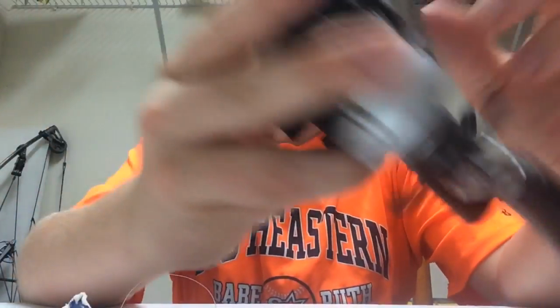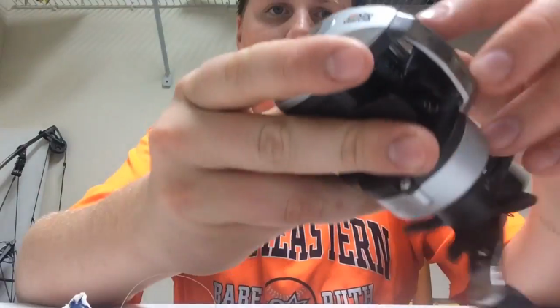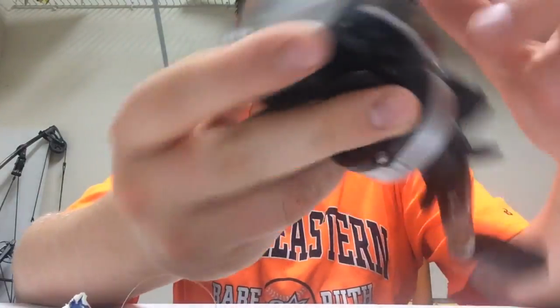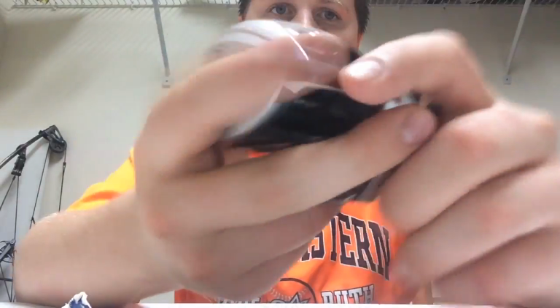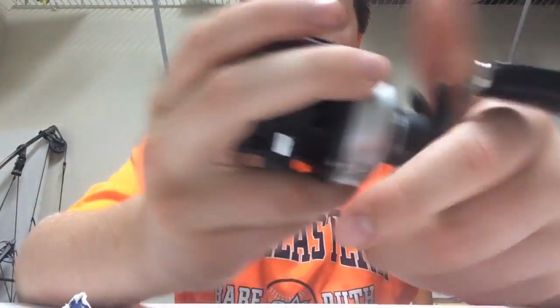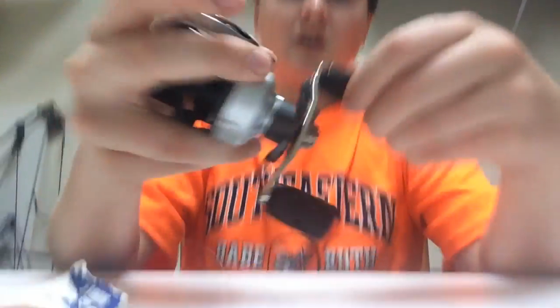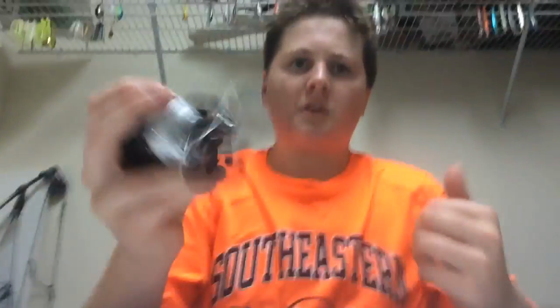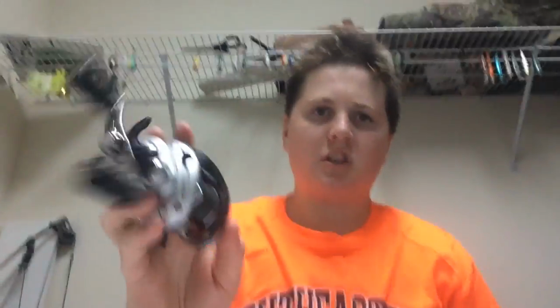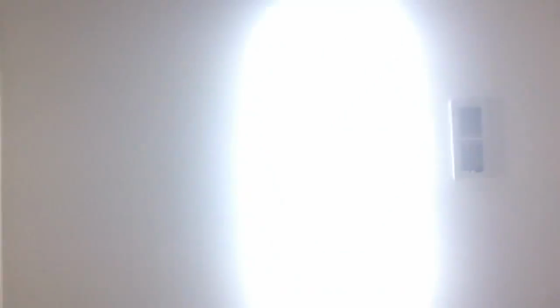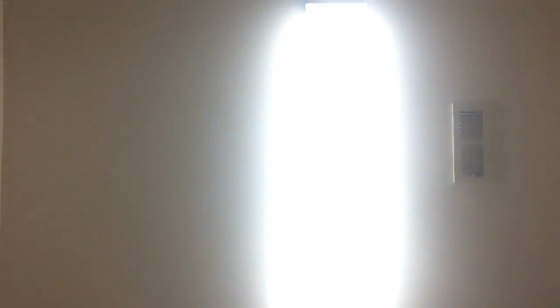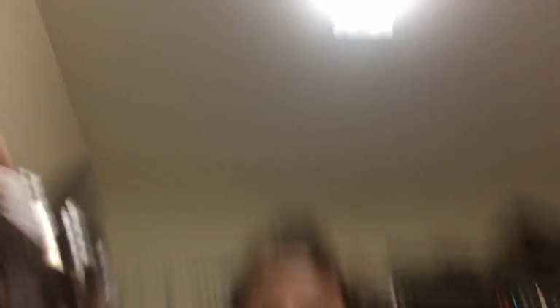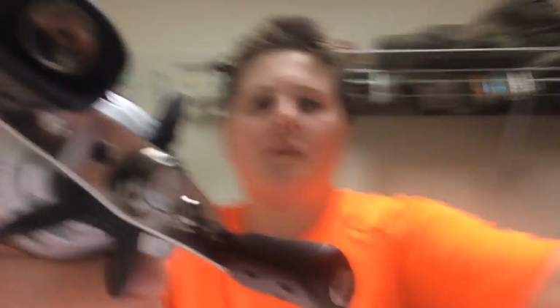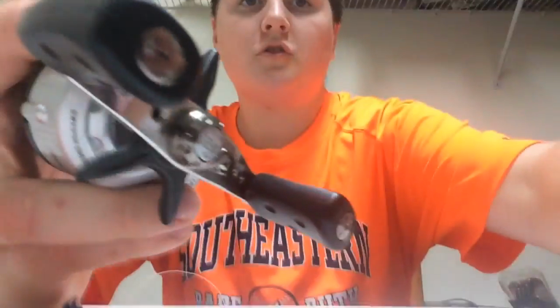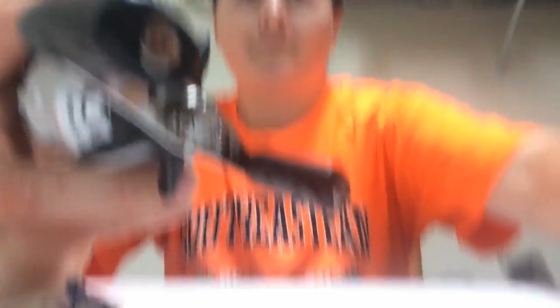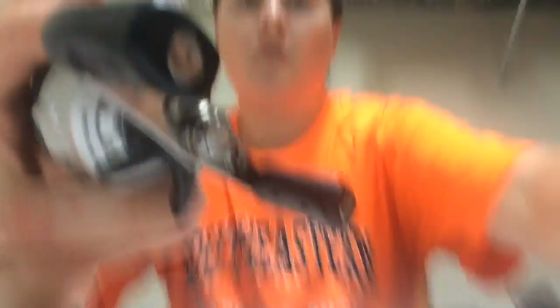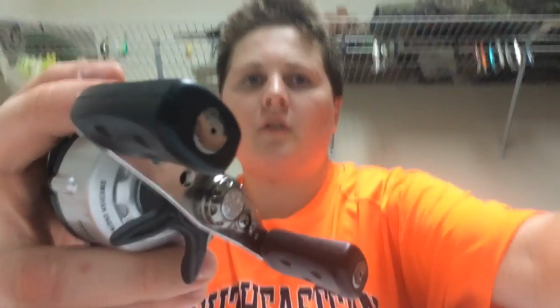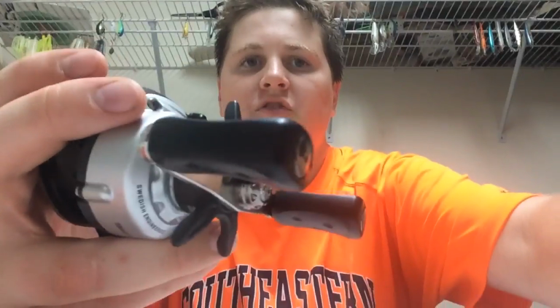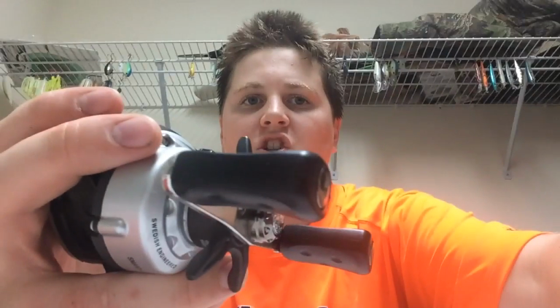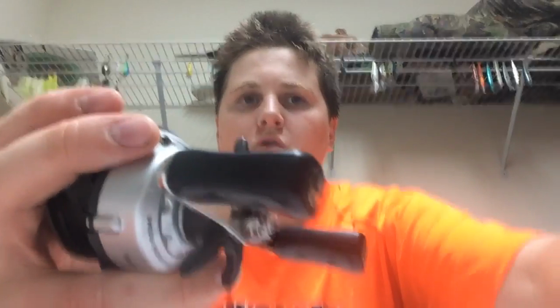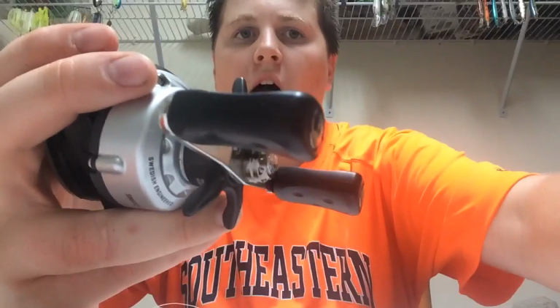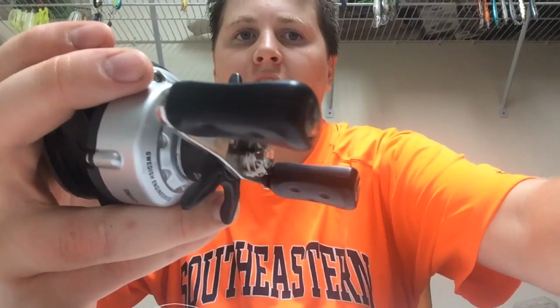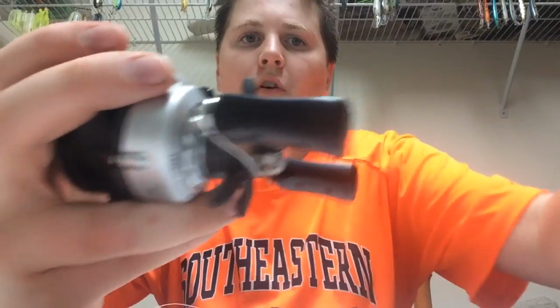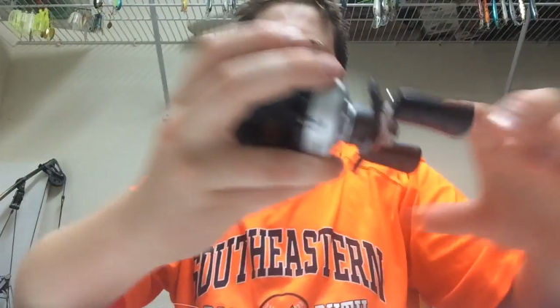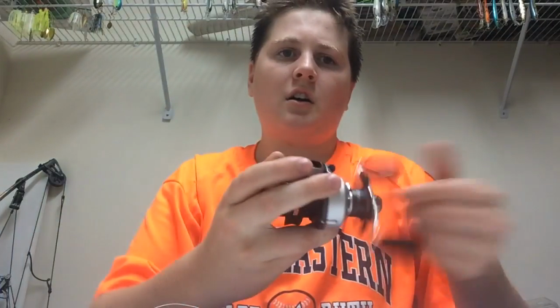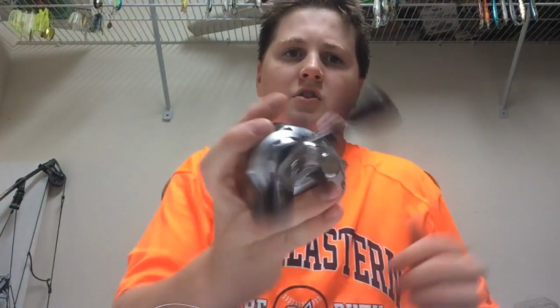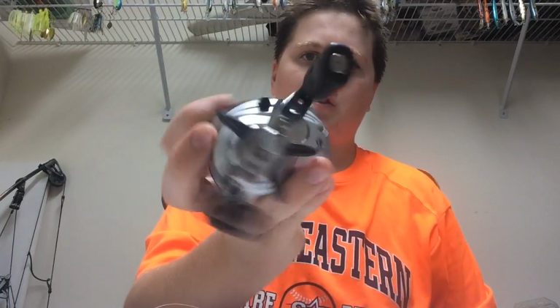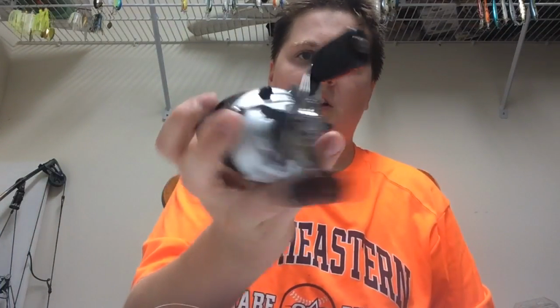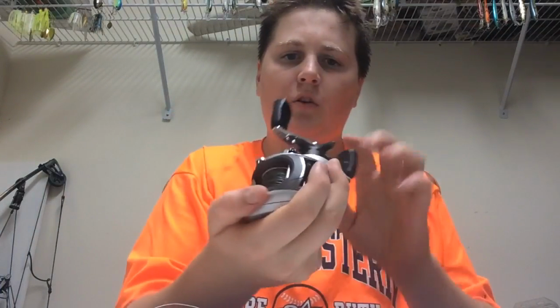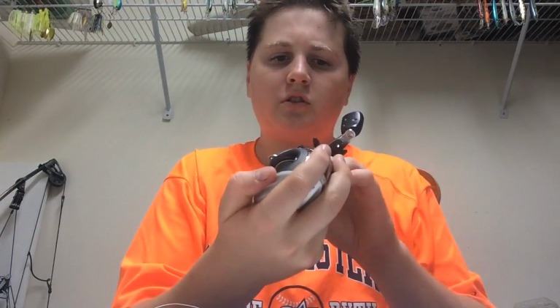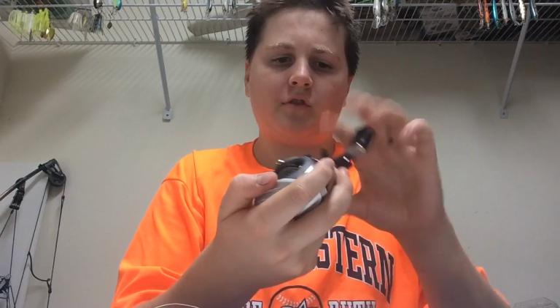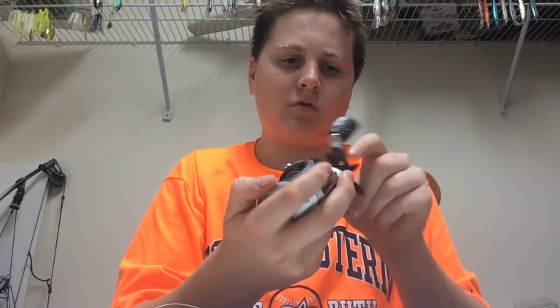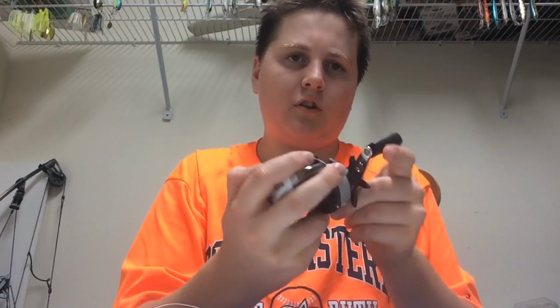This is 65 pound braid, all the way down to like 10 pound test, and it's fairly smooth. I've had this one for about a year now, and as long as you keep it clean and oil it, it's really good.